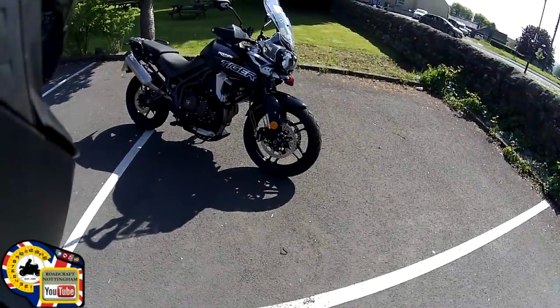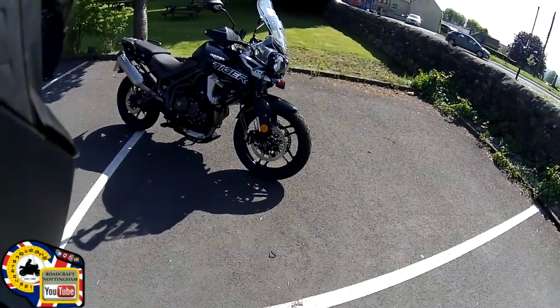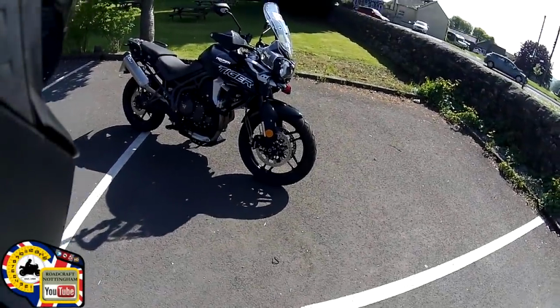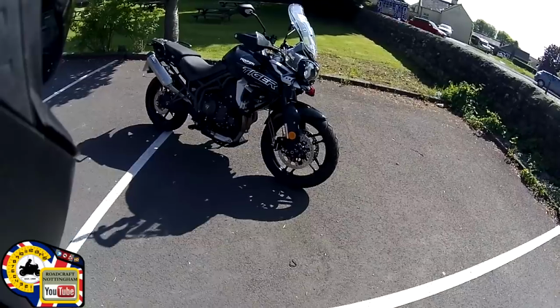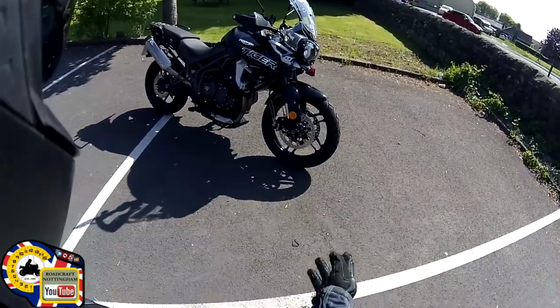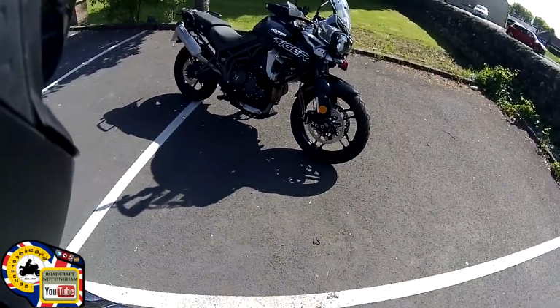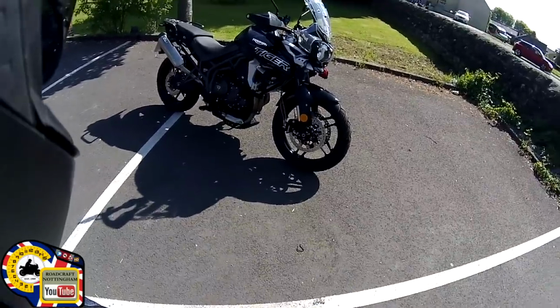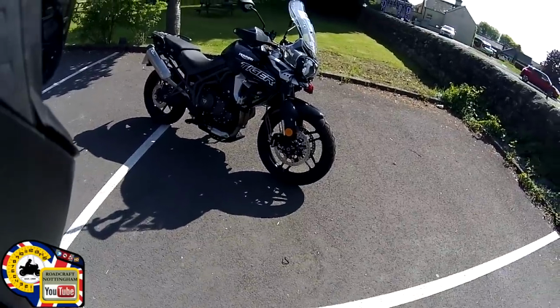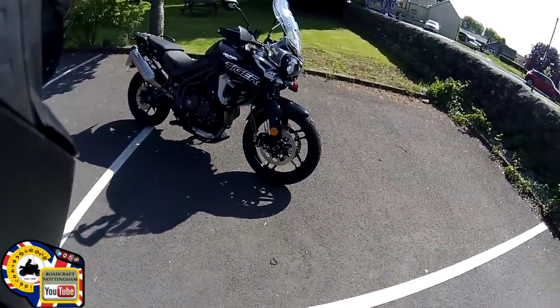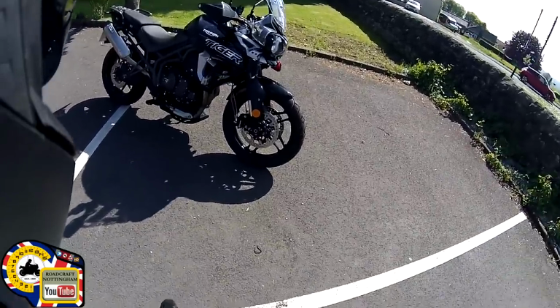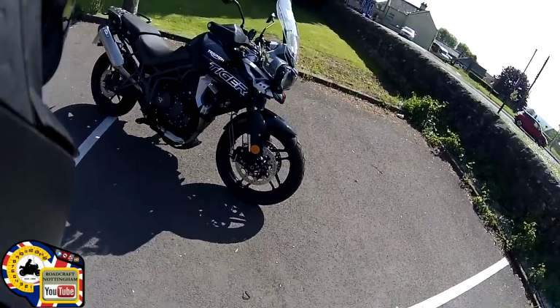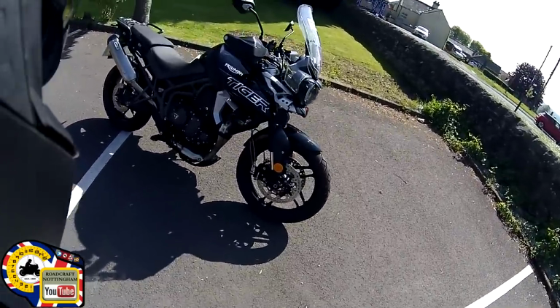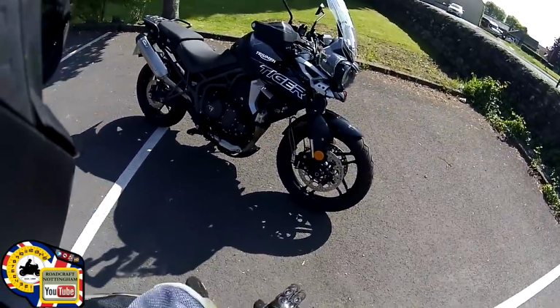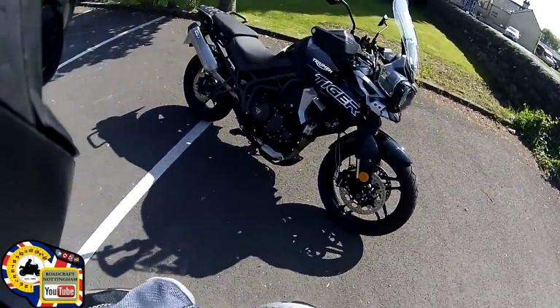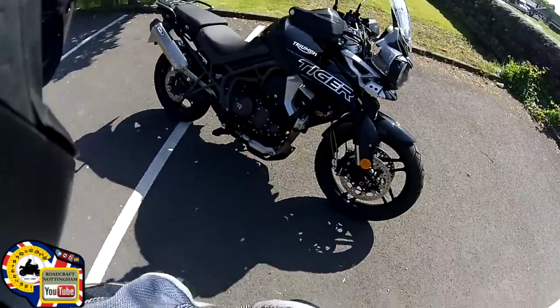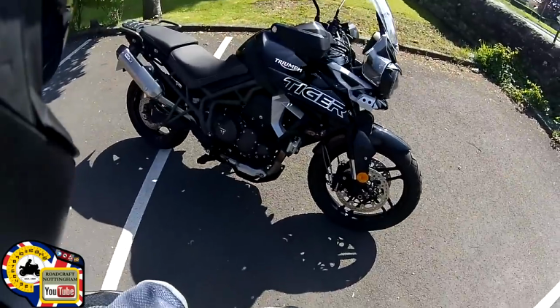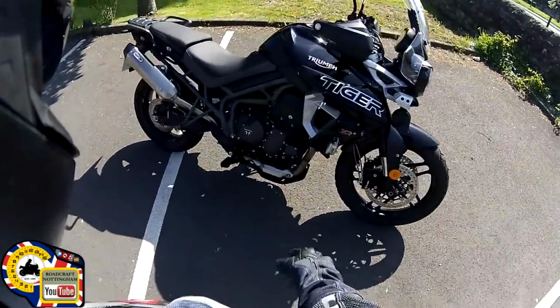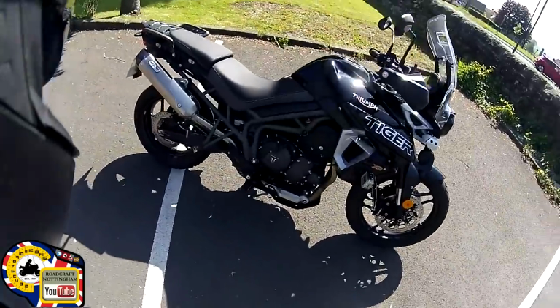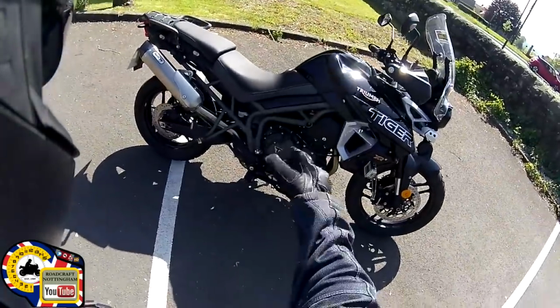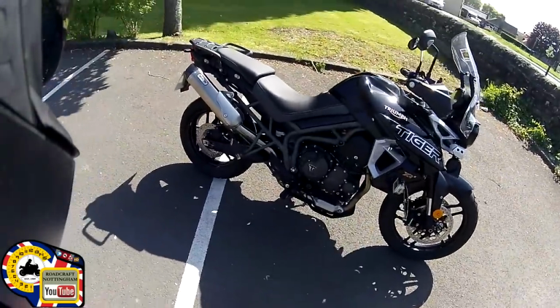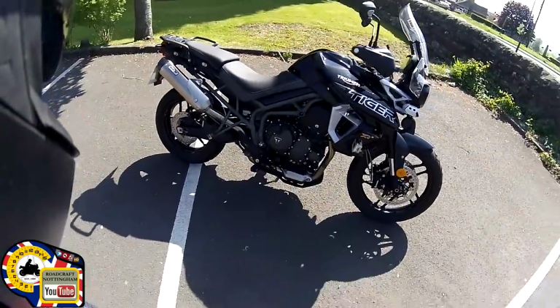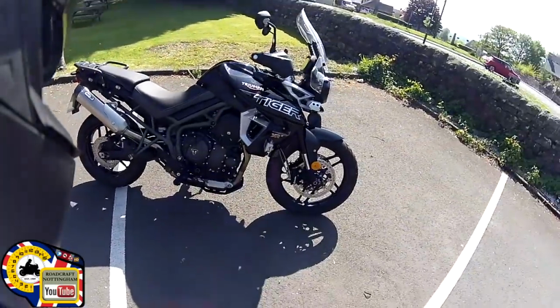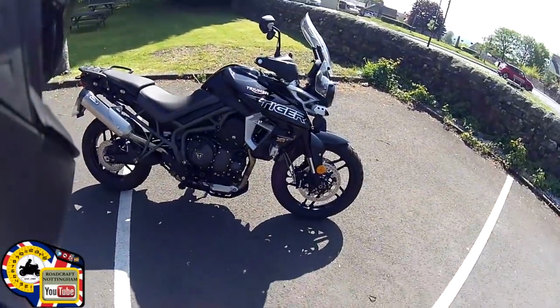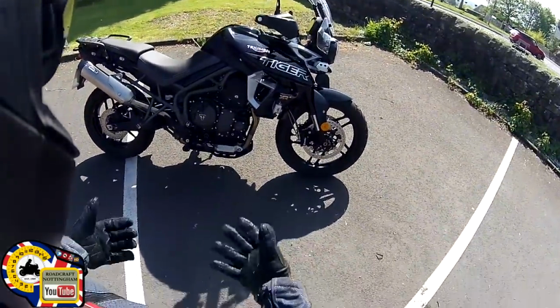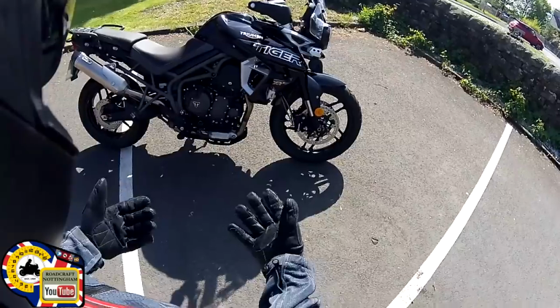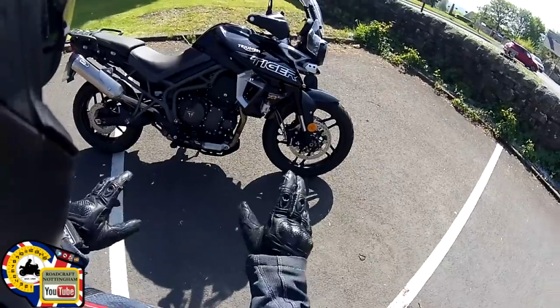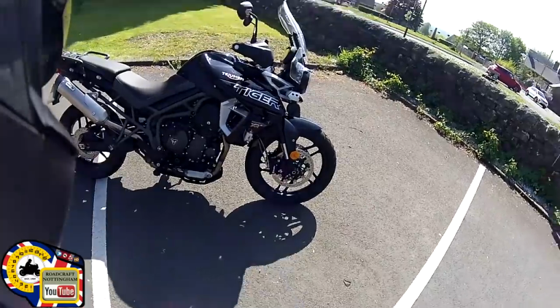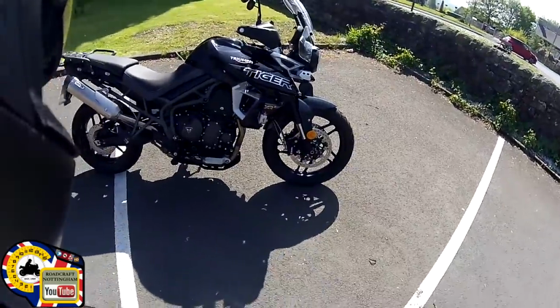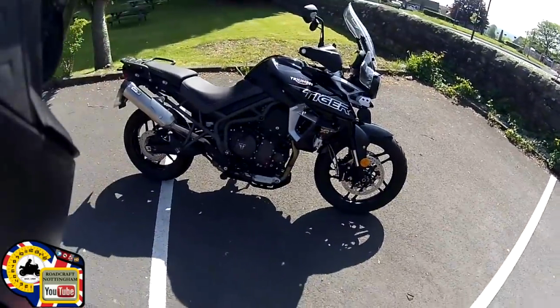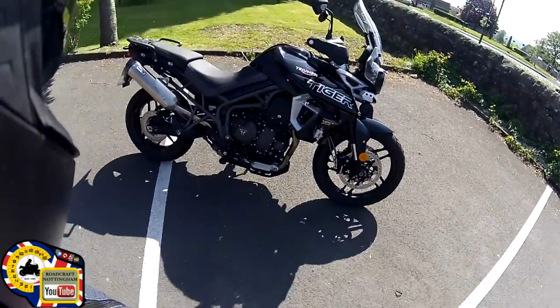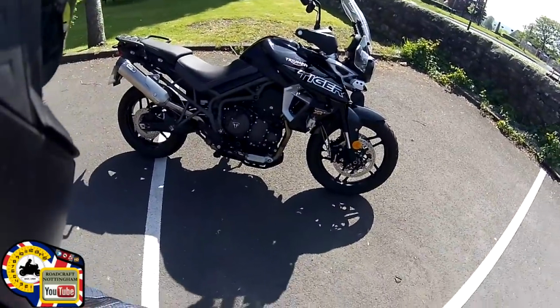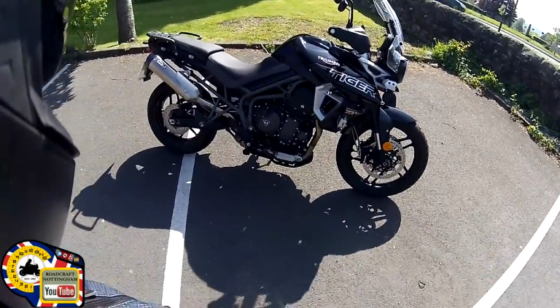Hey everyone, here we have my 2019 Triumph Tiger XRX factory low. I've done about 2,100 miles on it now so I'm just going to talk you through my interim or medium range owner's review on this.